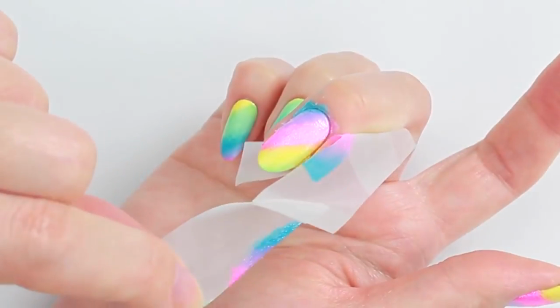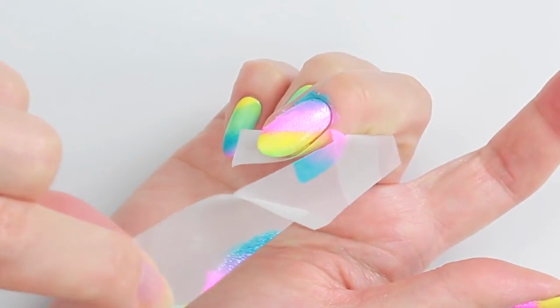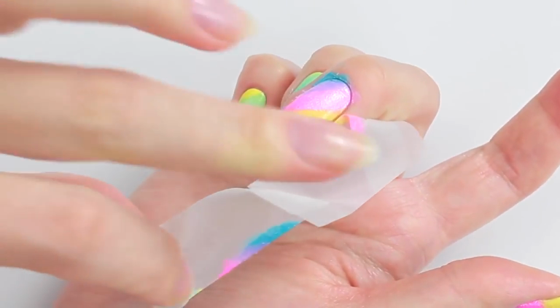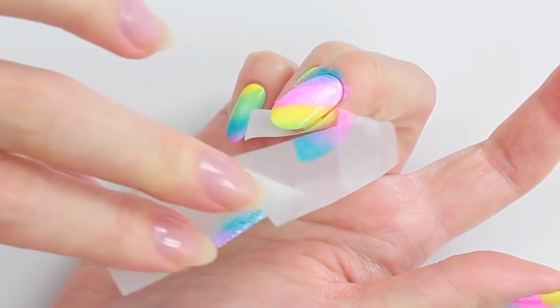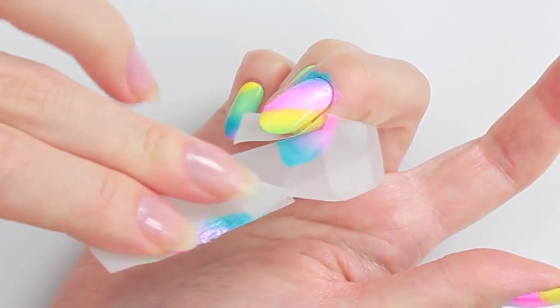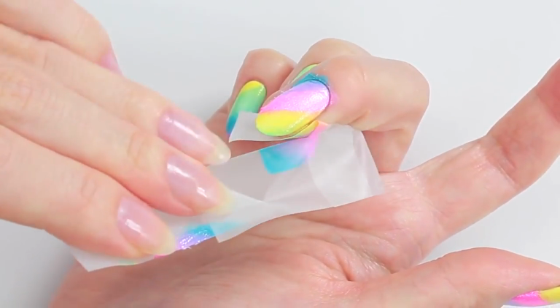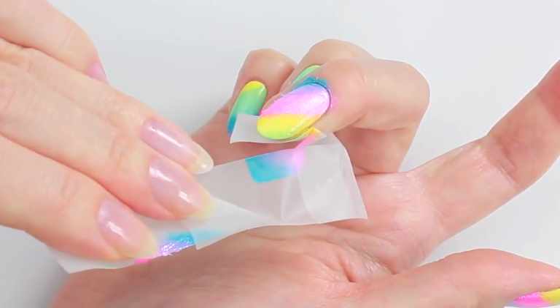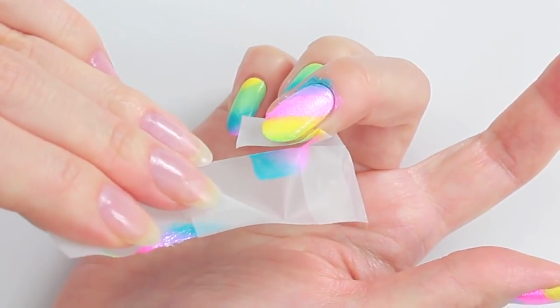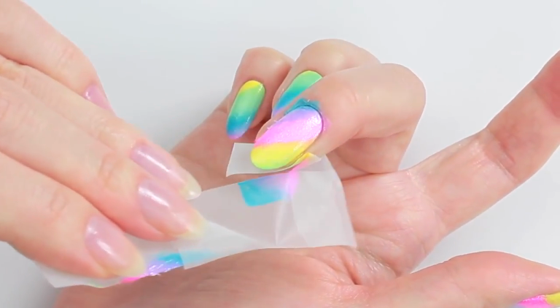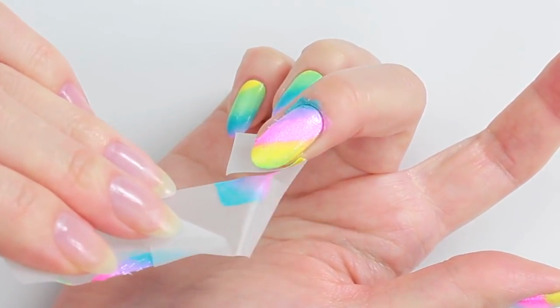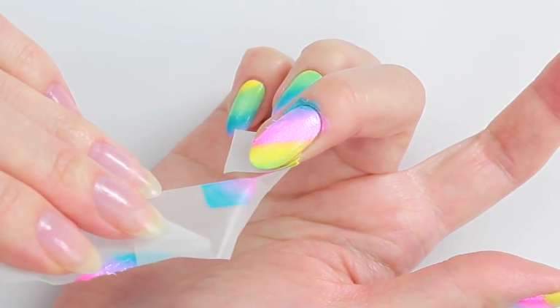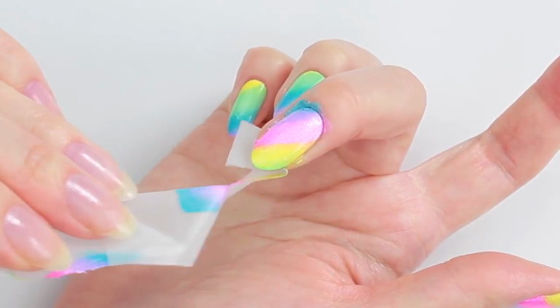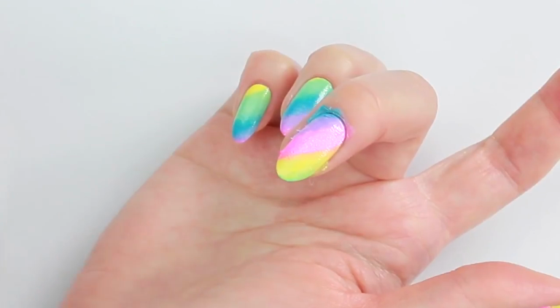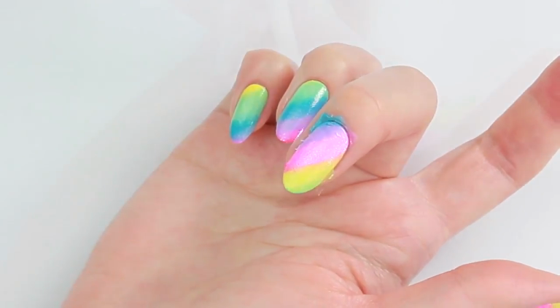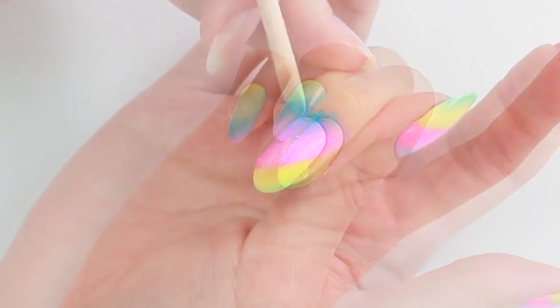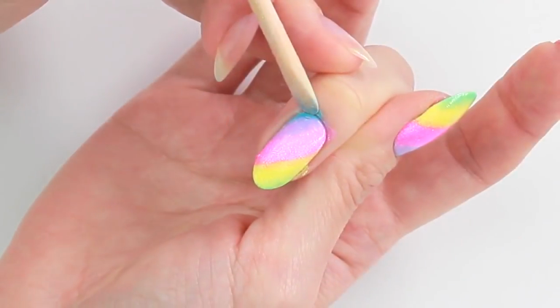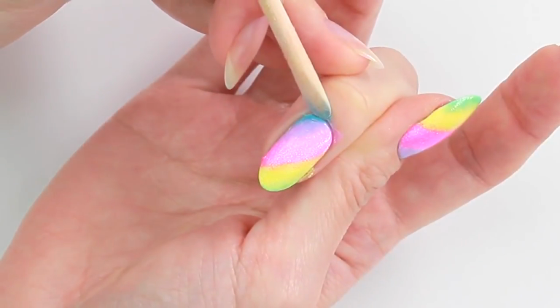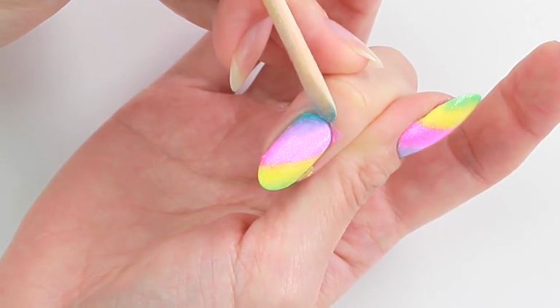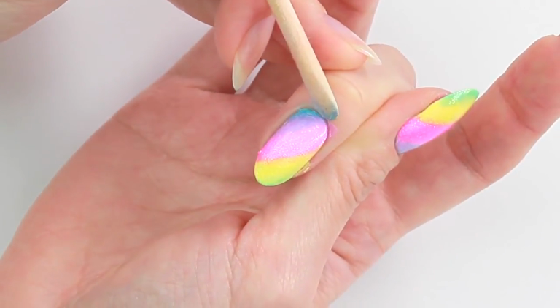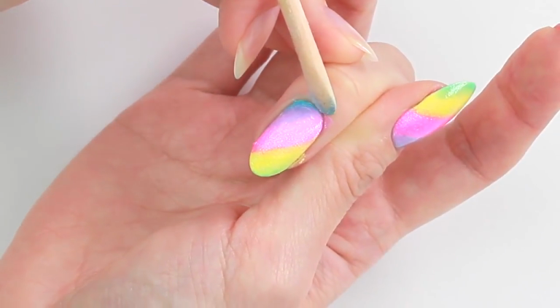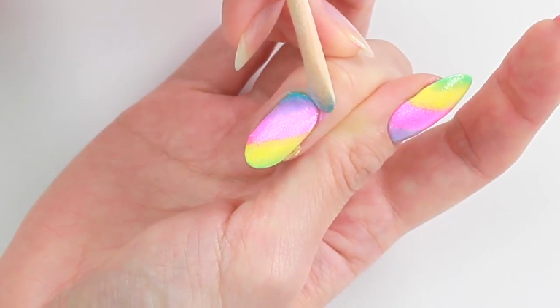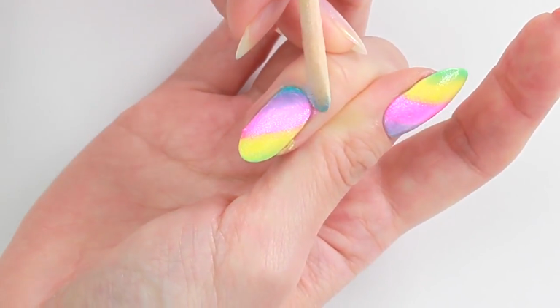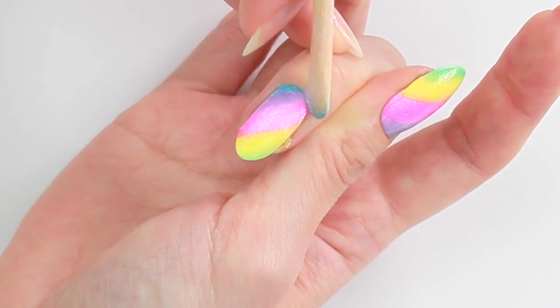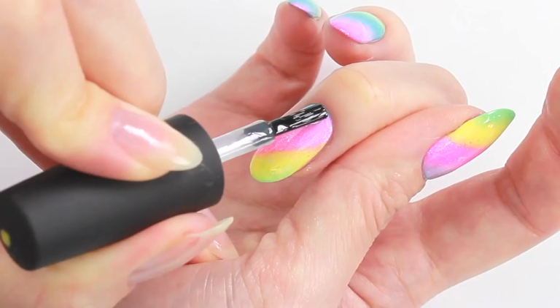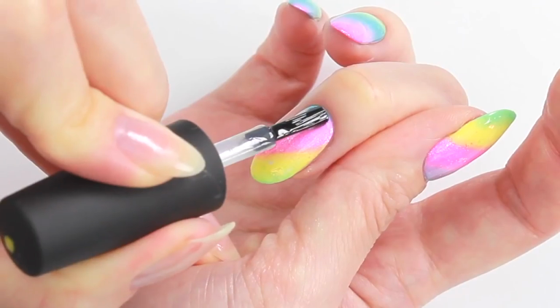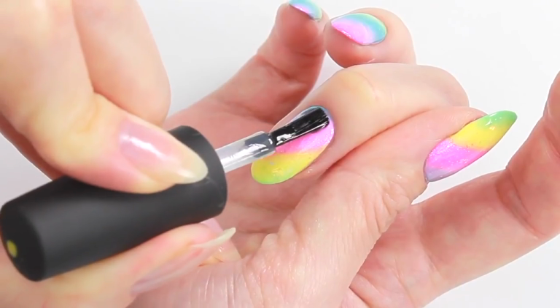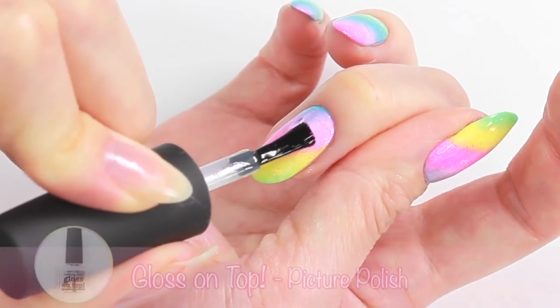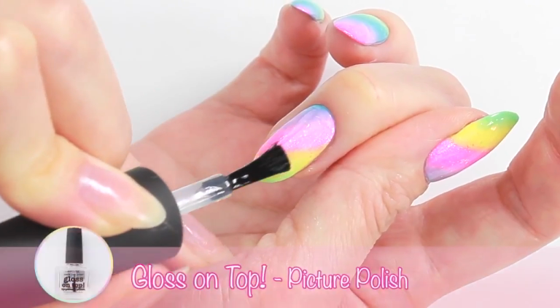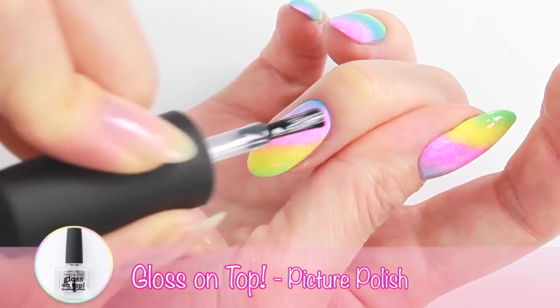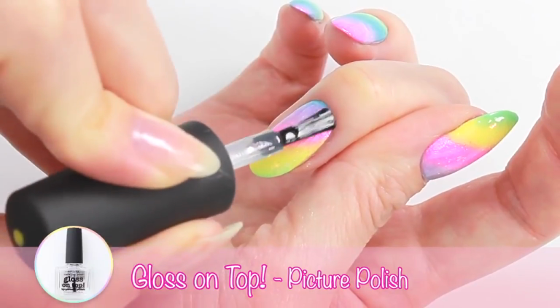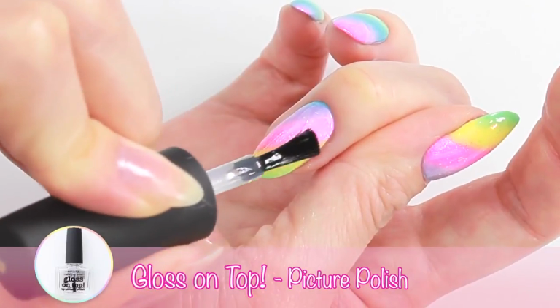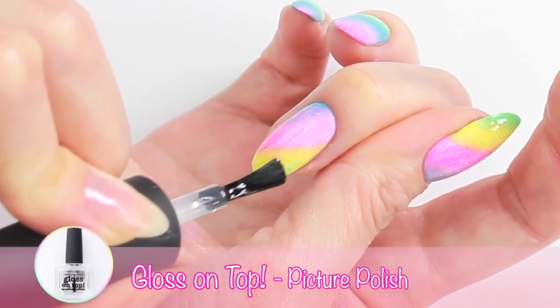Carefully remove the tape and clean up around your nail. Apply top coat to smooth out the surface.